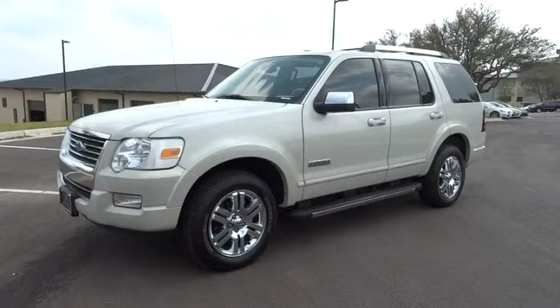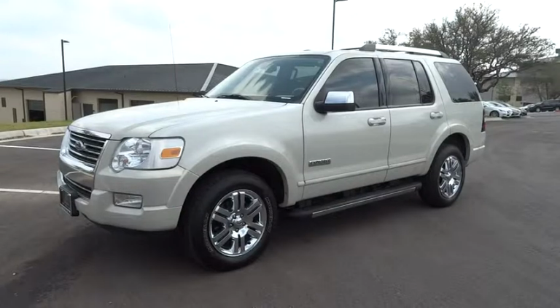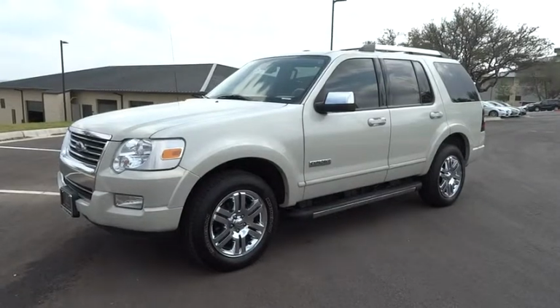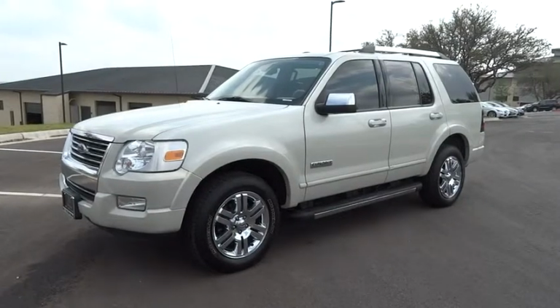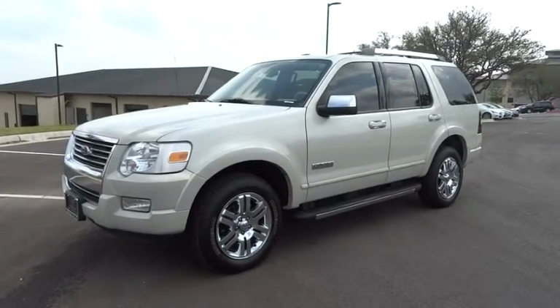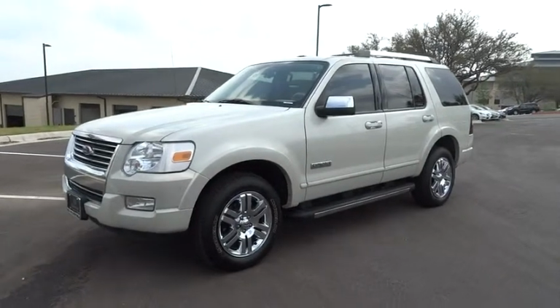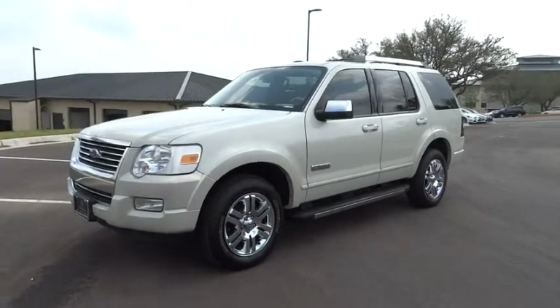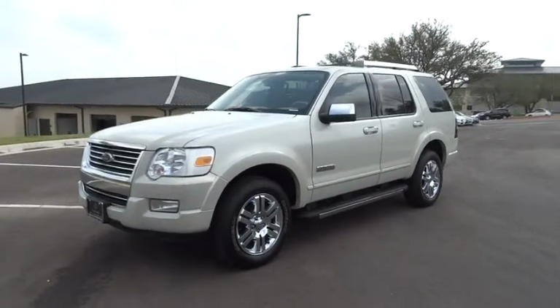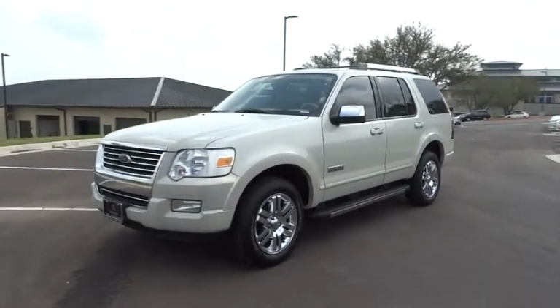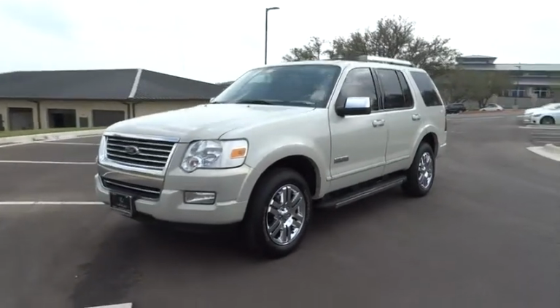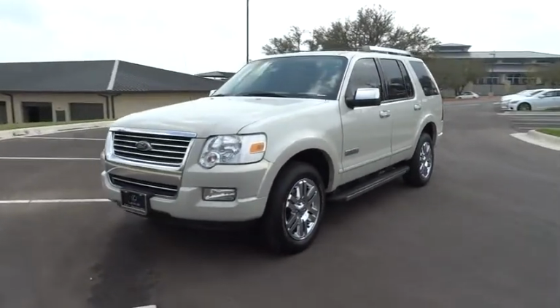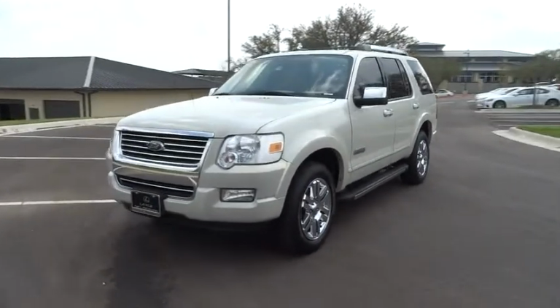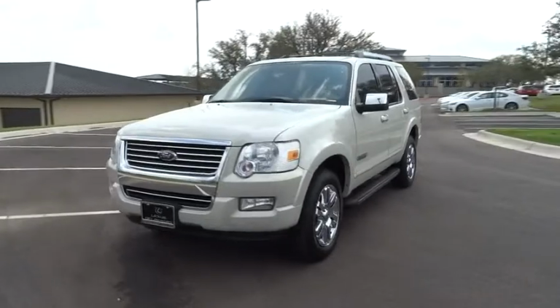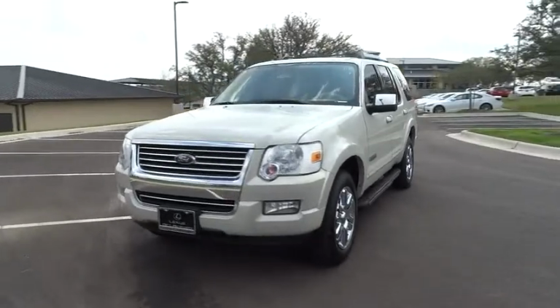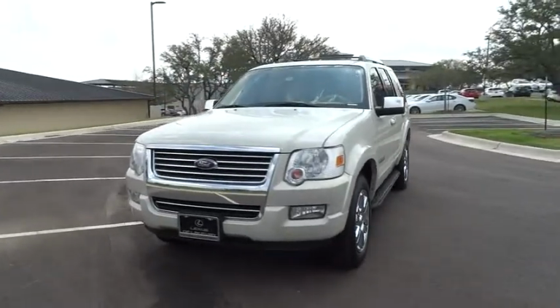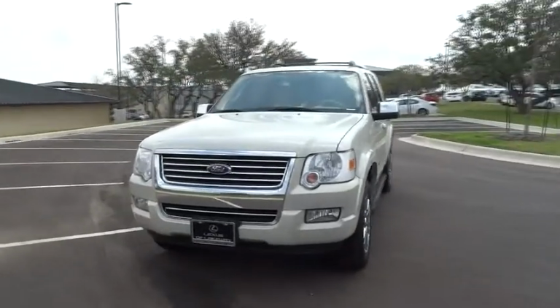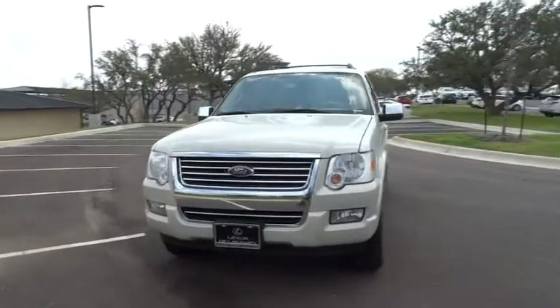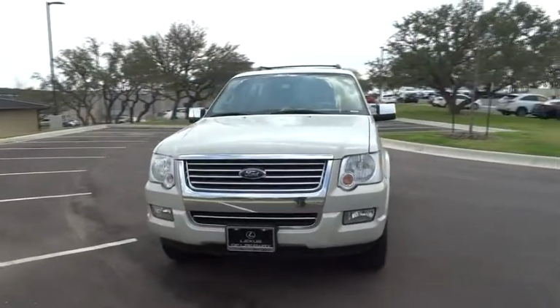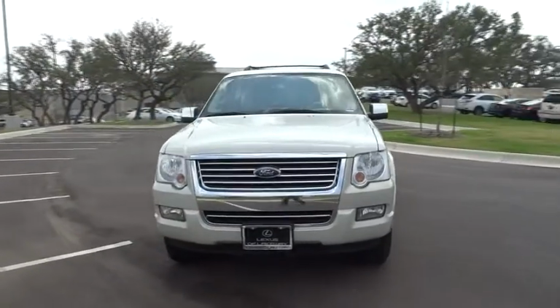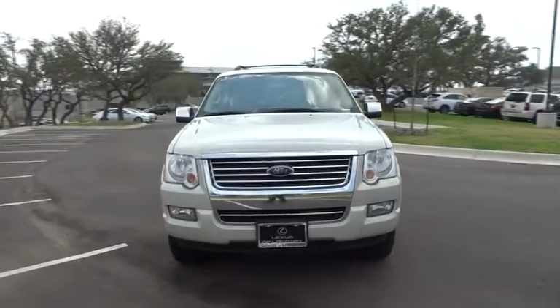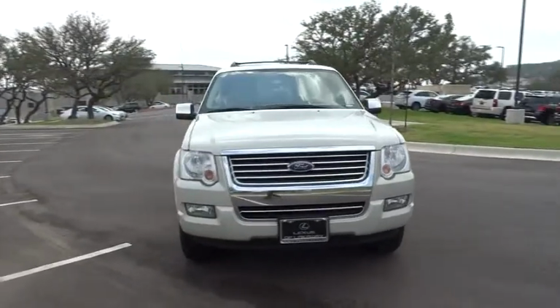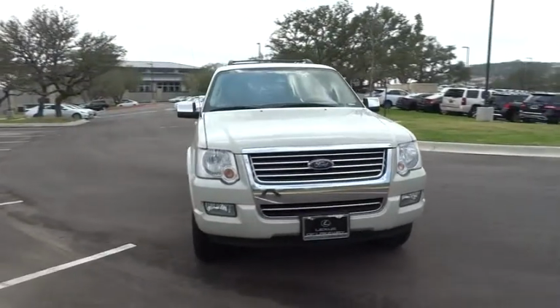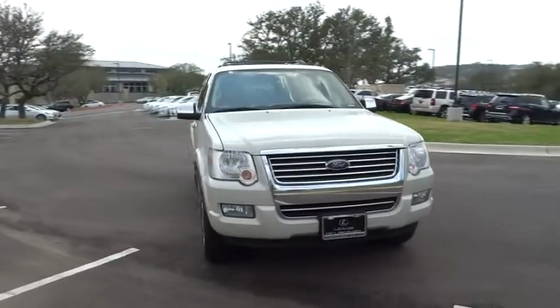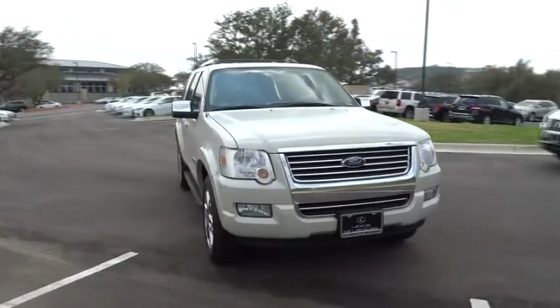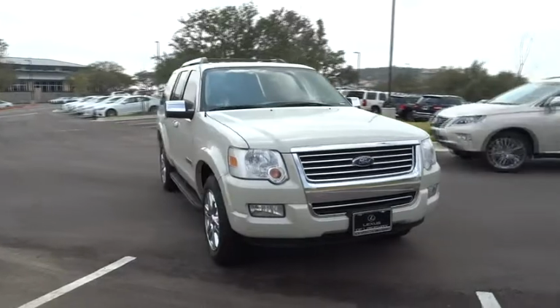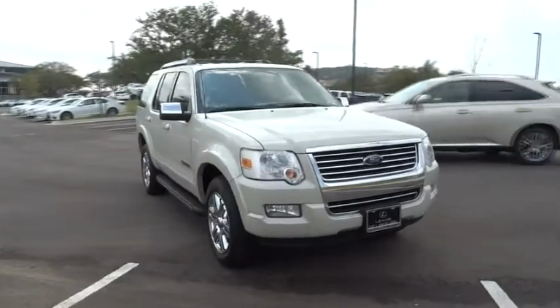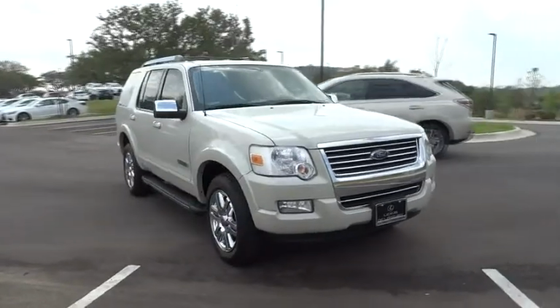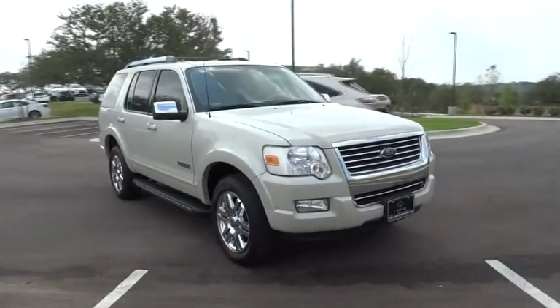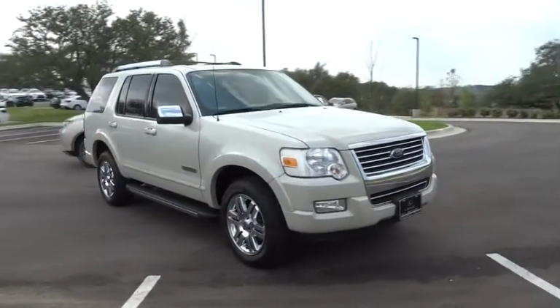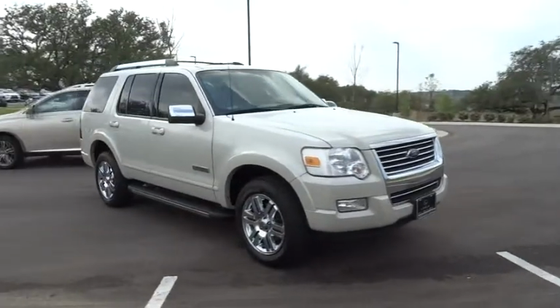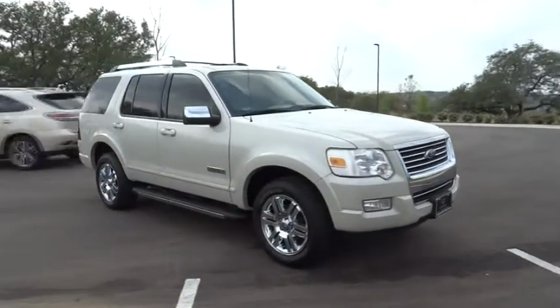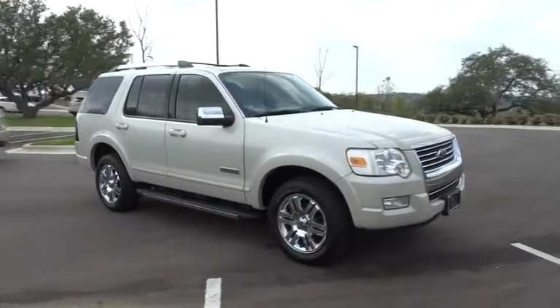The 2006 Ford Explorer. You've got a lot of capabilities to call on in a Ford Explorer. Don't underestimate your choices. This vehicle has less than 90,000 miles. Here are some of this vehicle's great options.